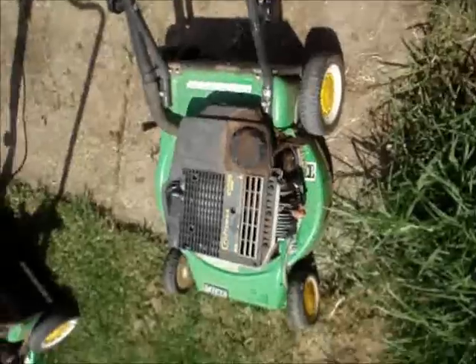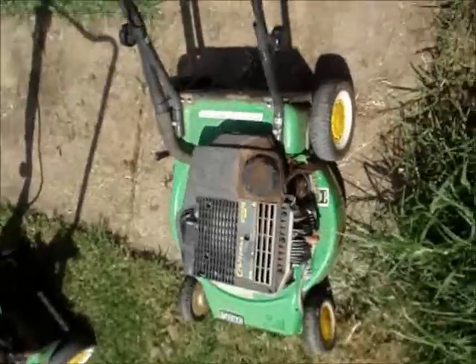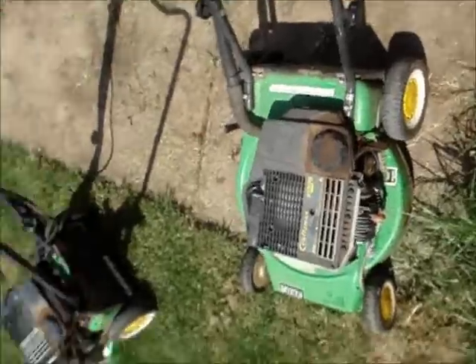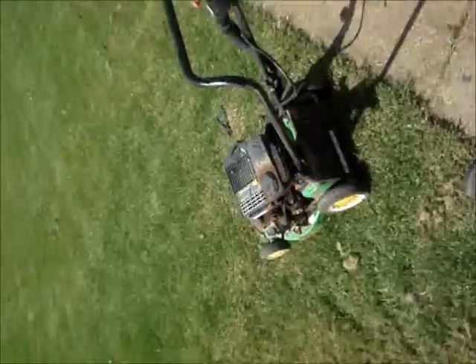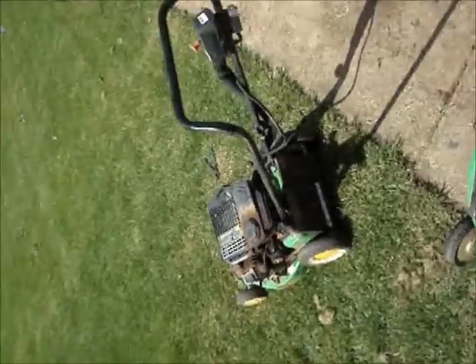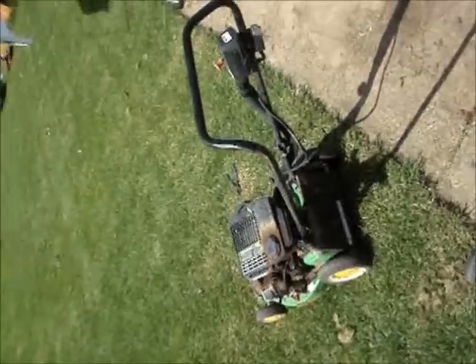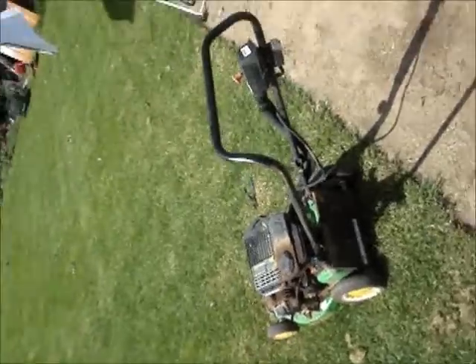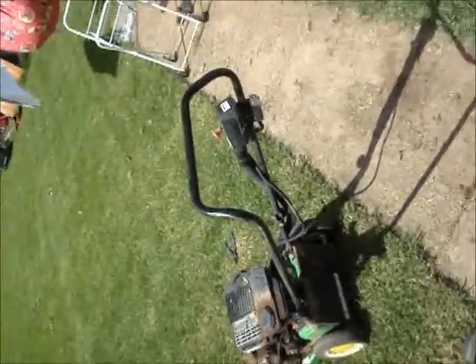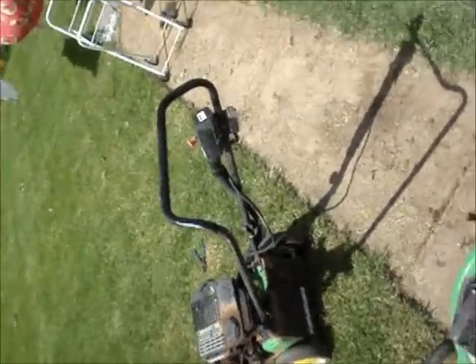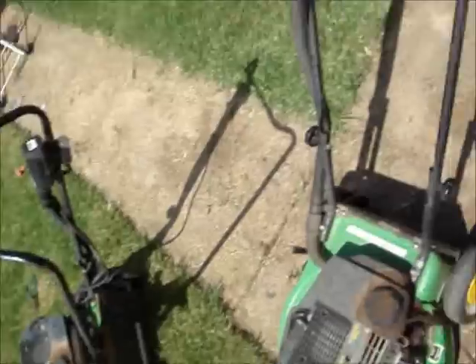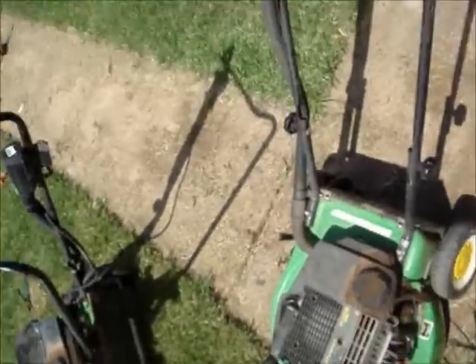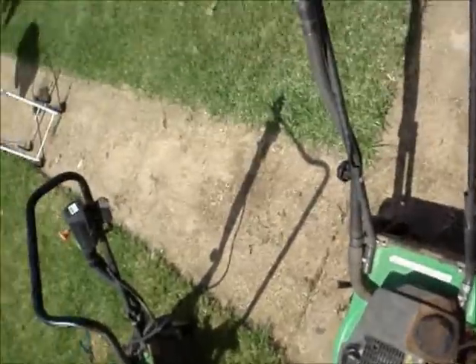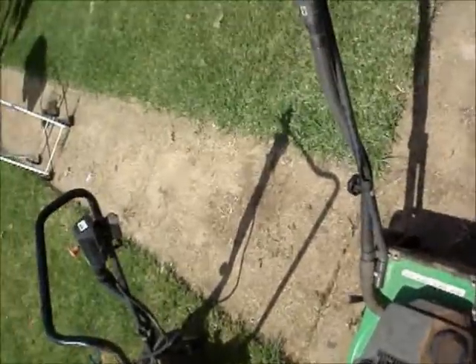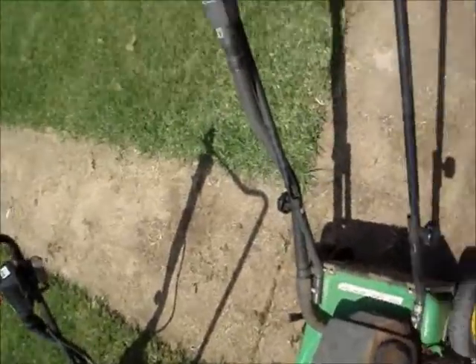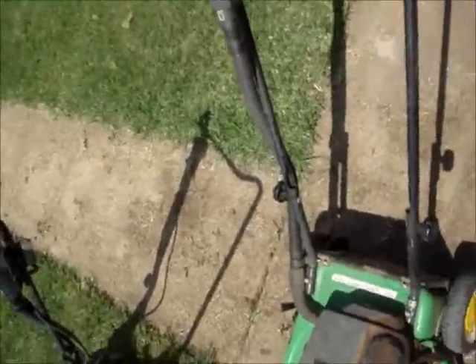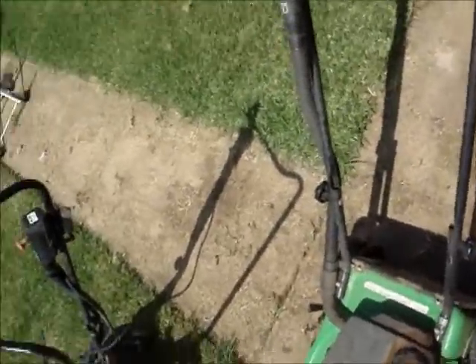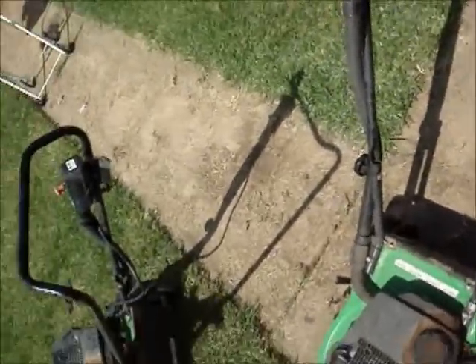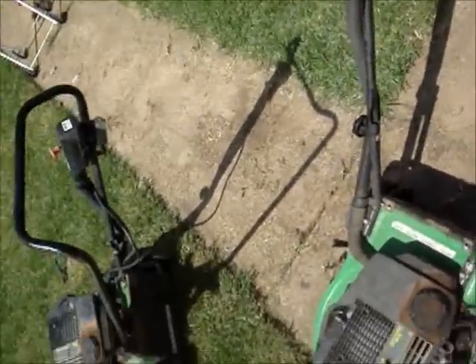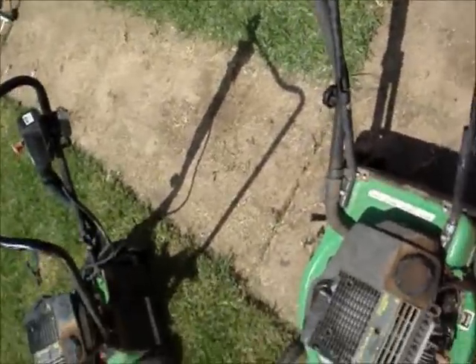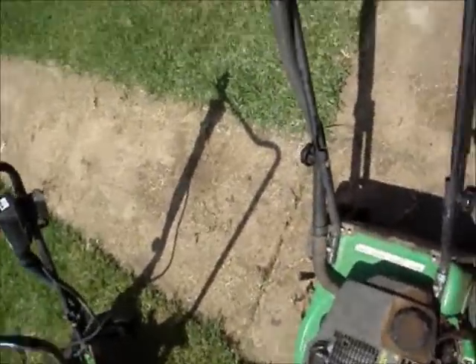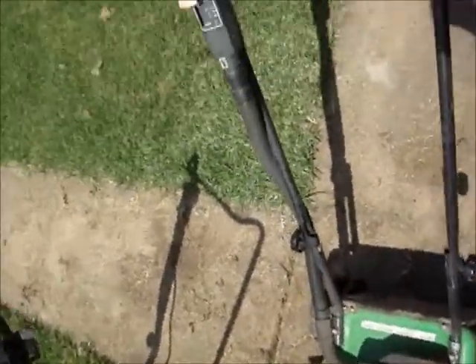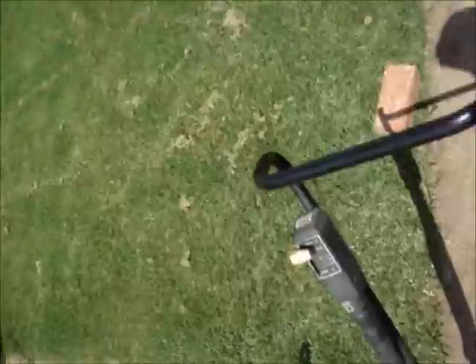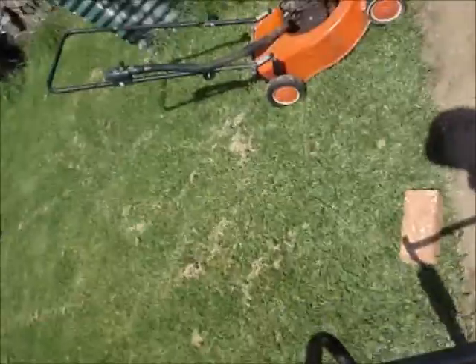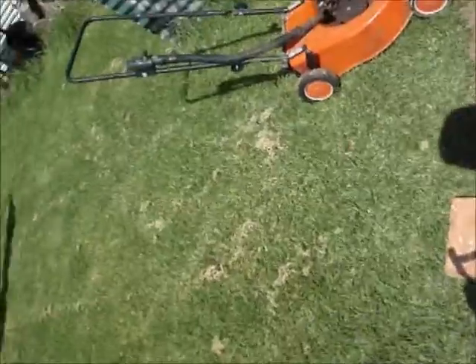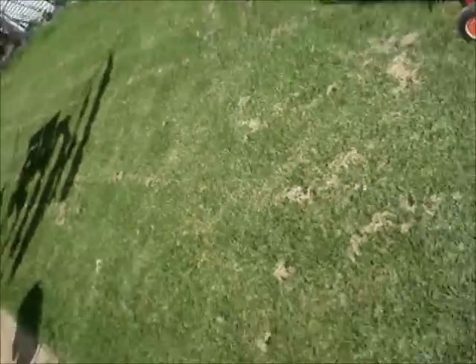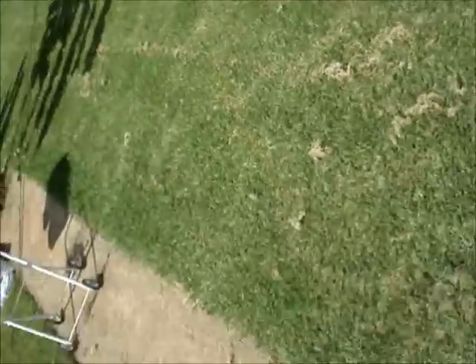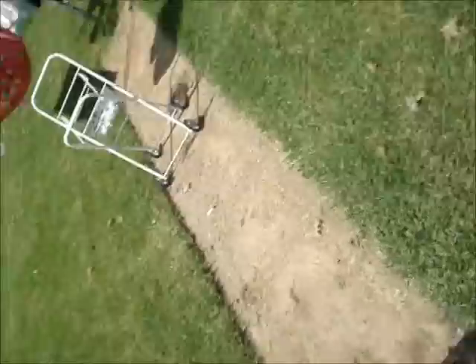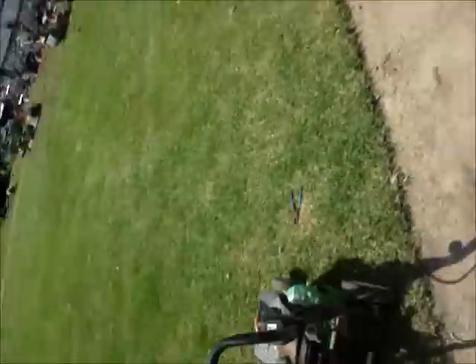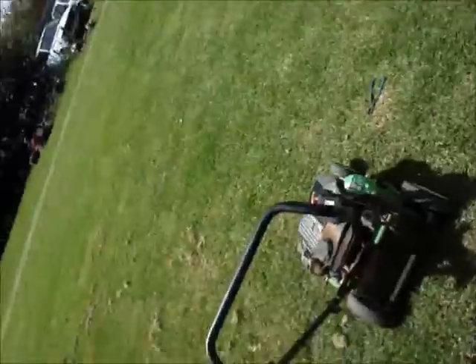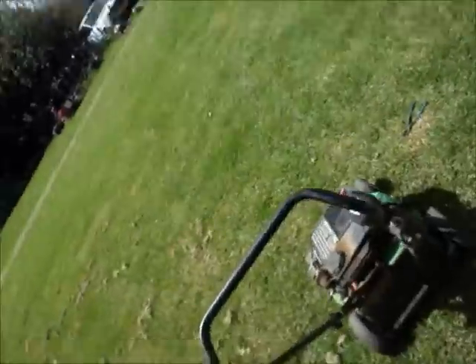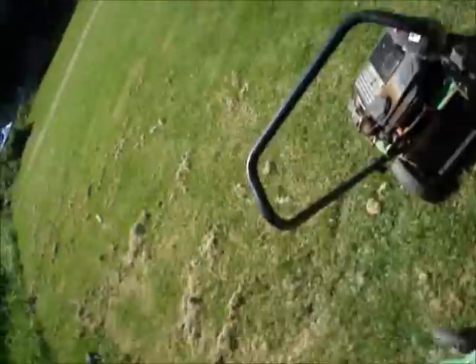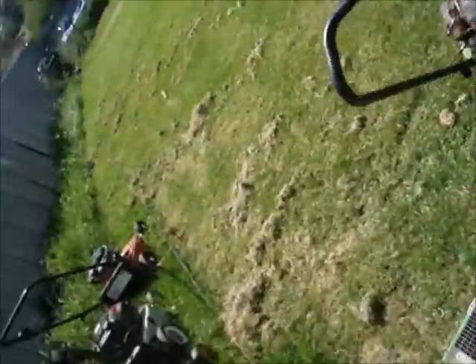Here's the other one. It's almost exactly like that first one, just no key start. I've just chucked fuel in it and primed it as well — I'll see if this one goes.